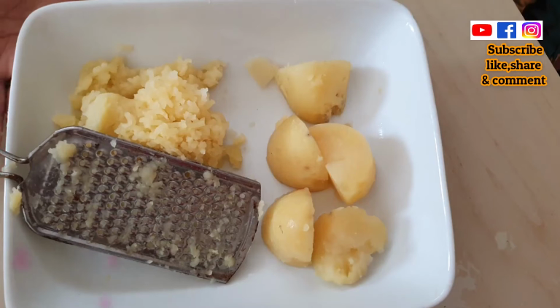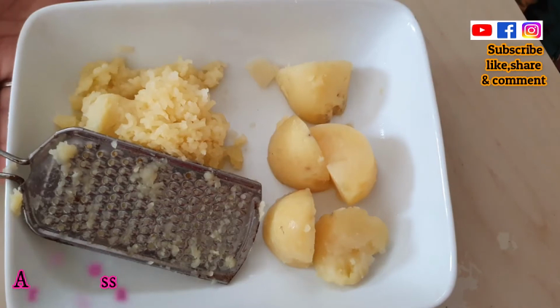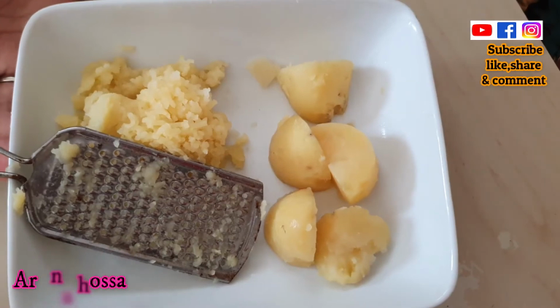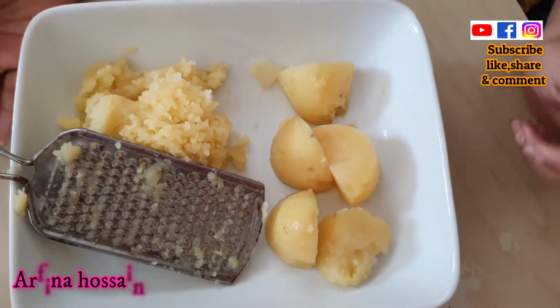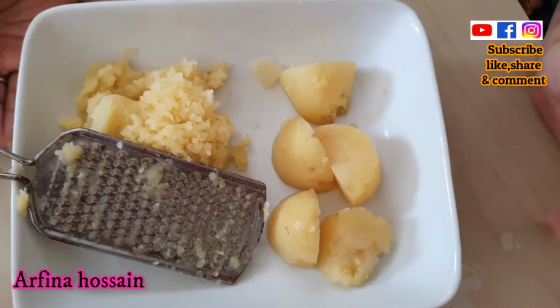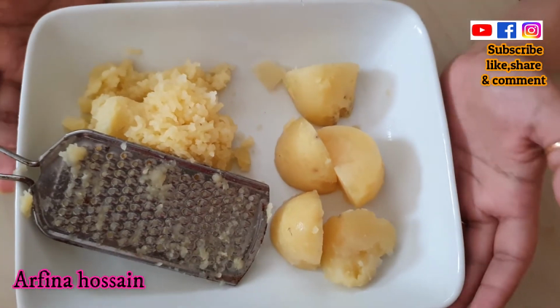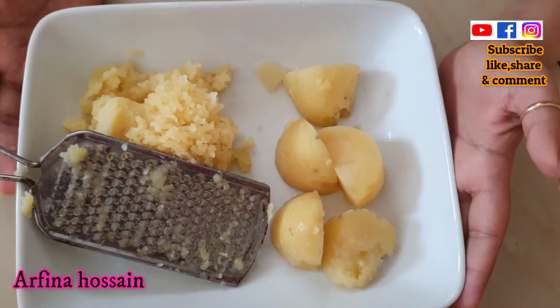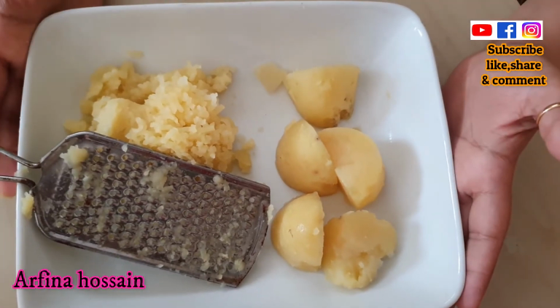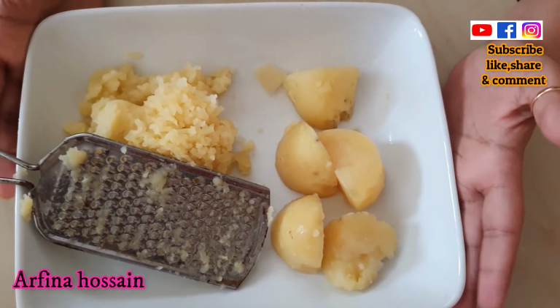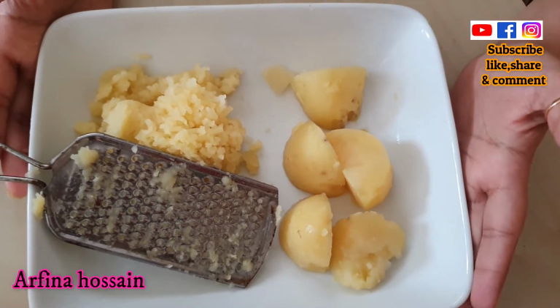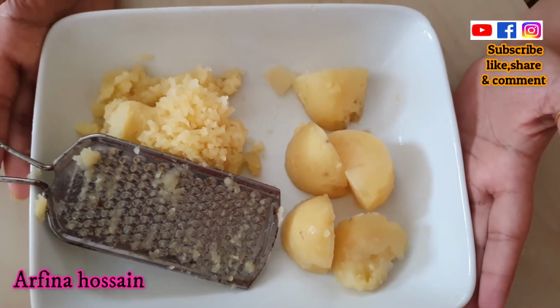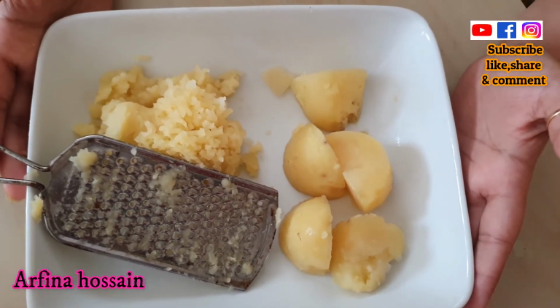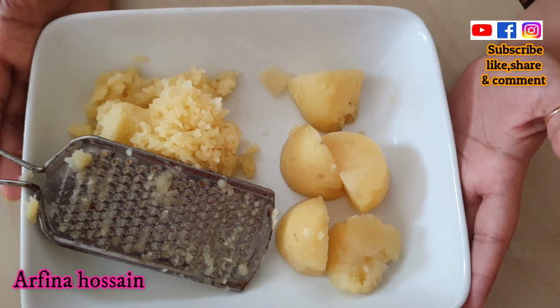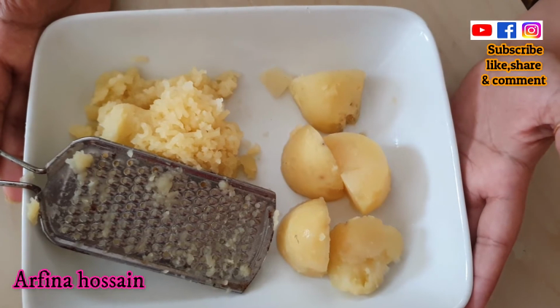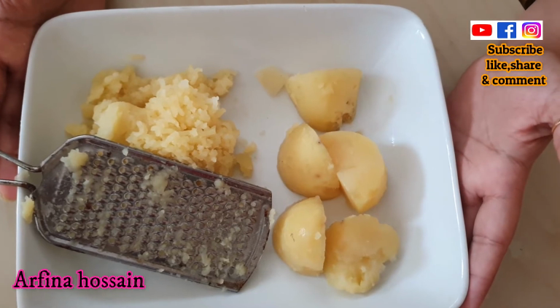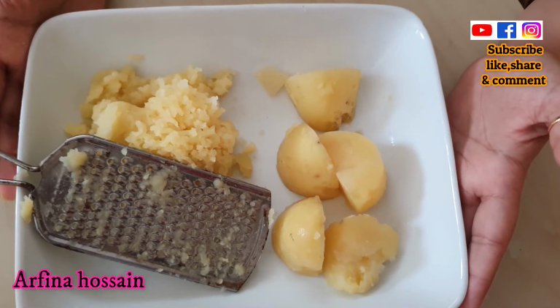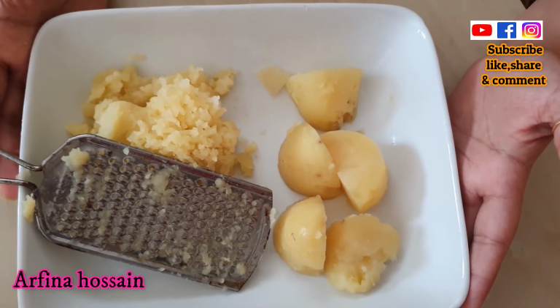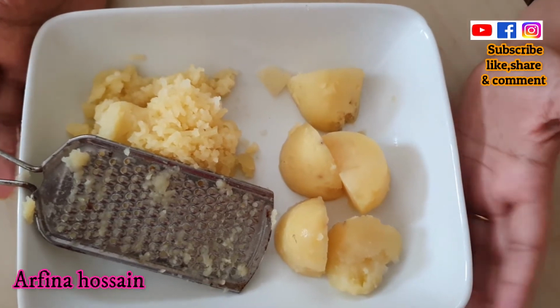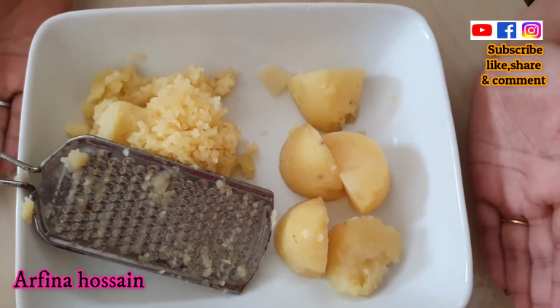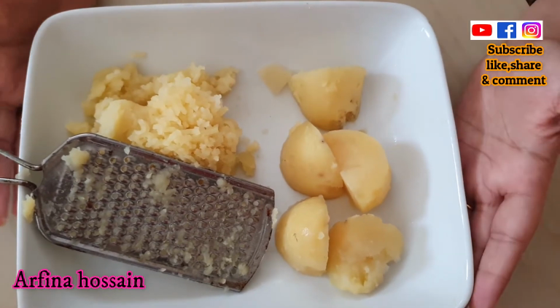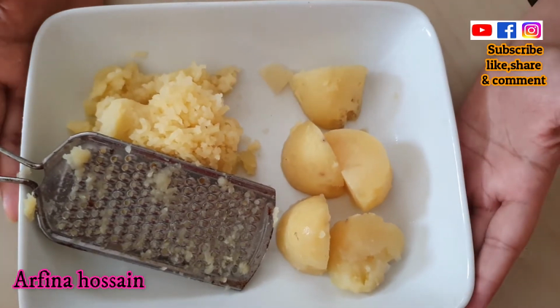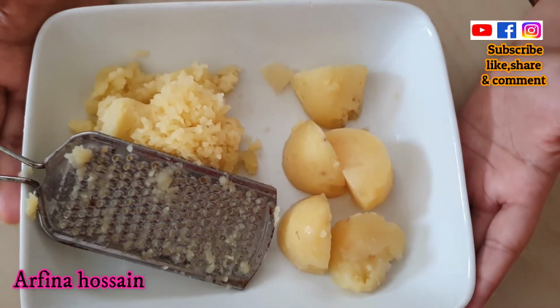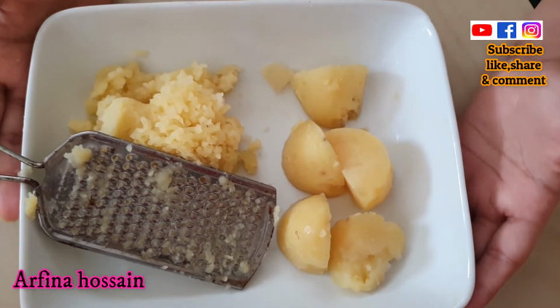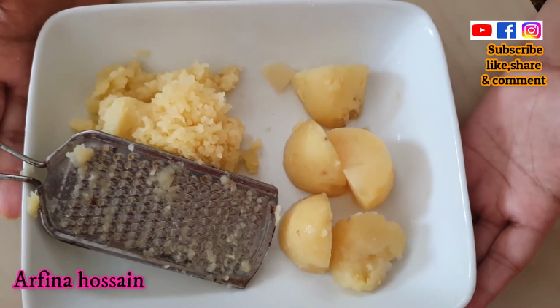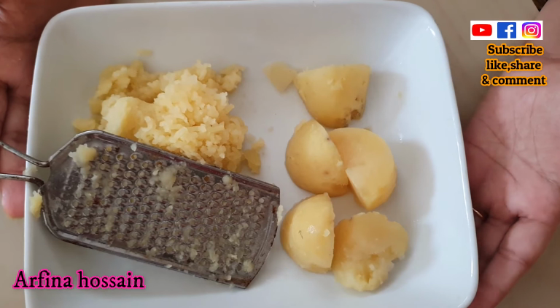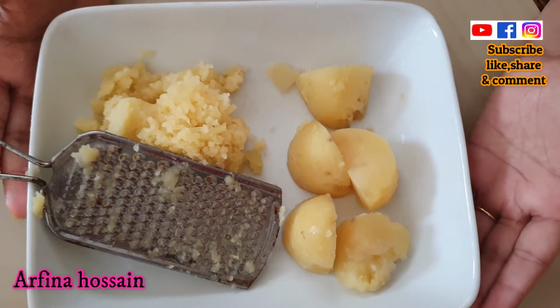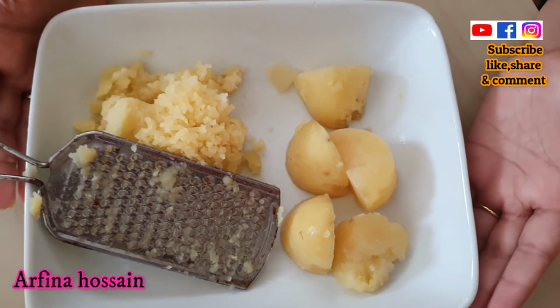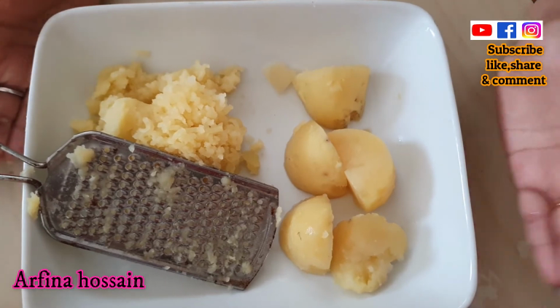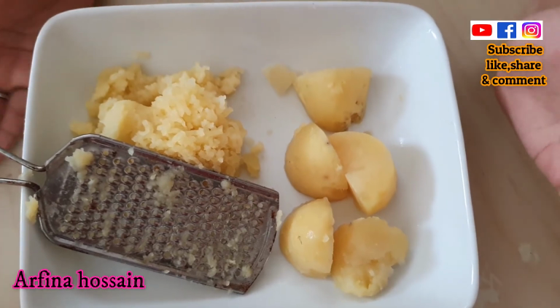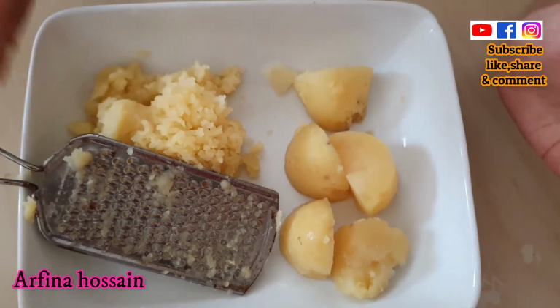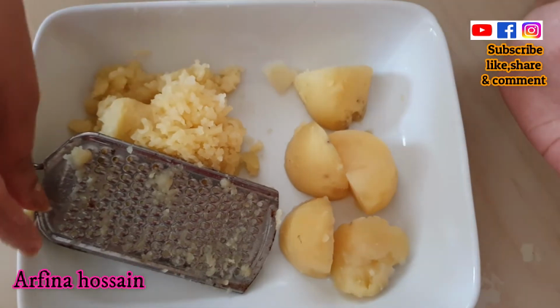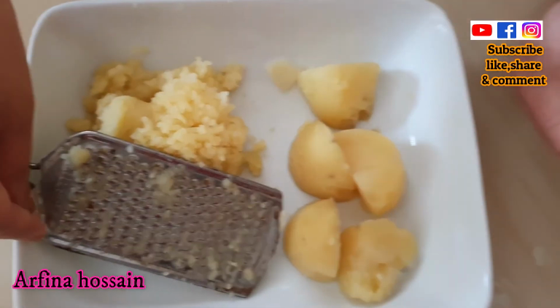Hello everyone! I am Arfina back with my new cooking video. I am very excited. Today I am going to make mashed potato. This is basically a very easy recipe.